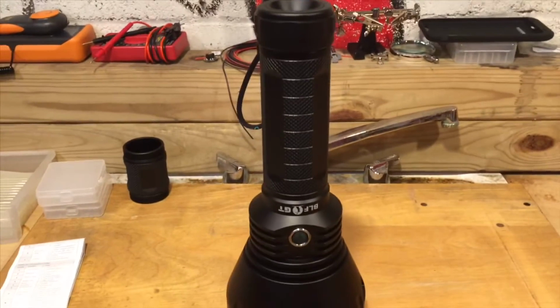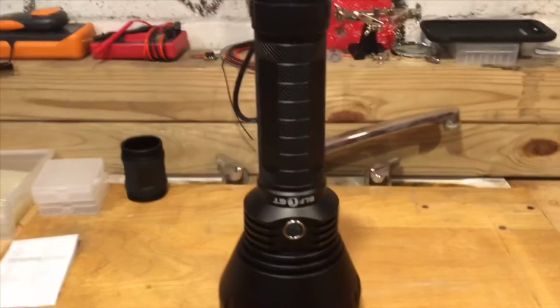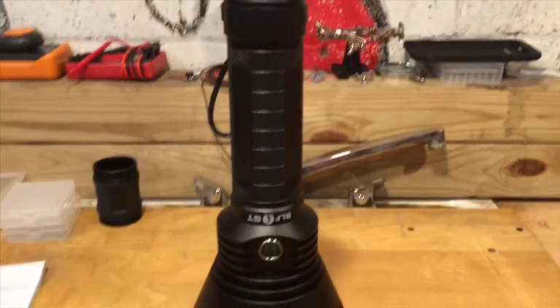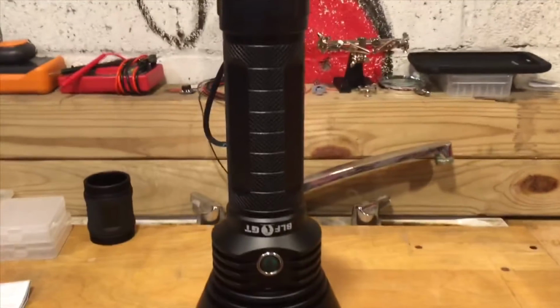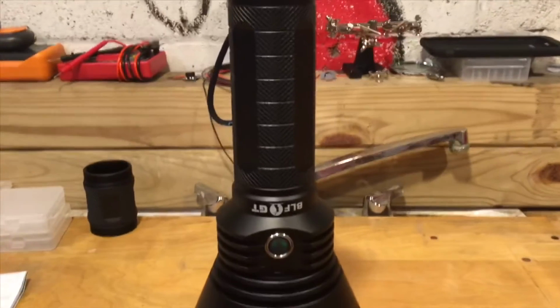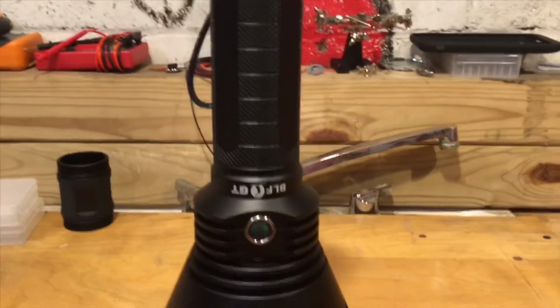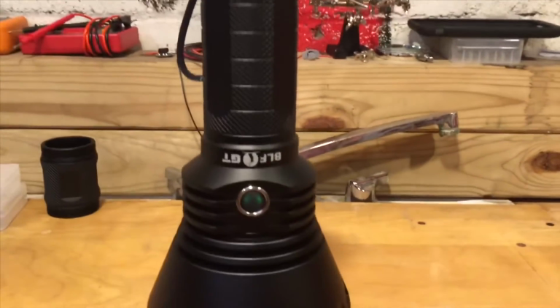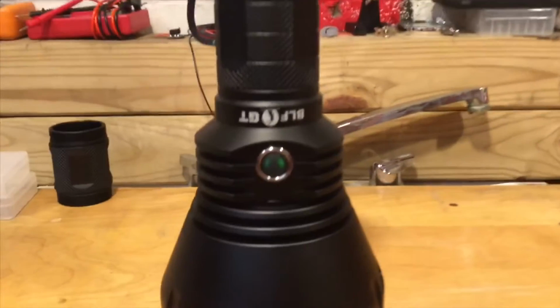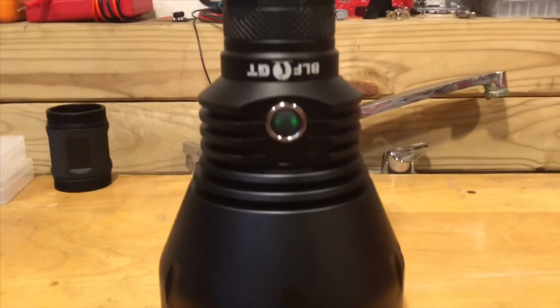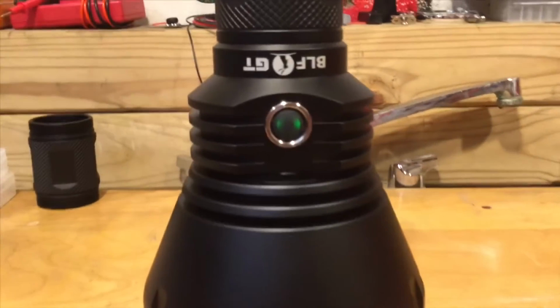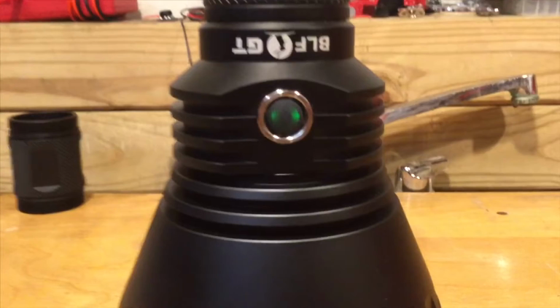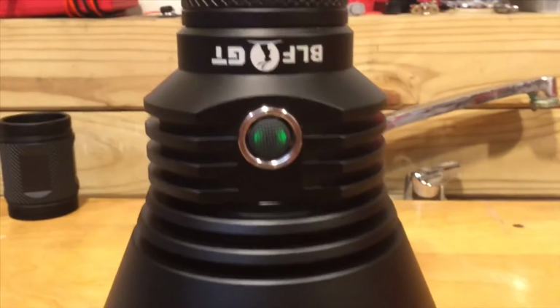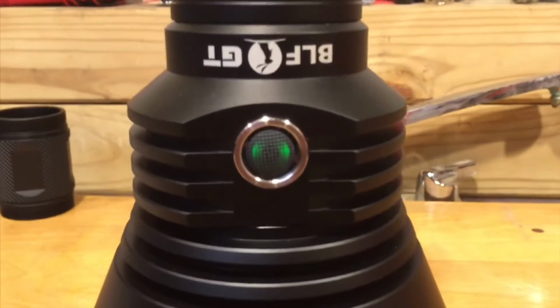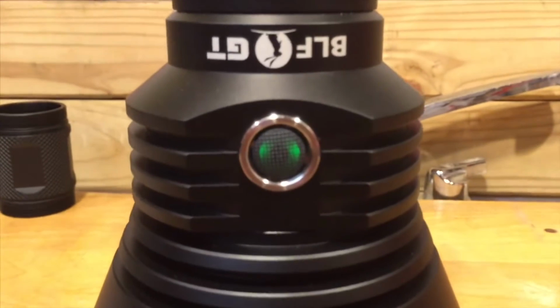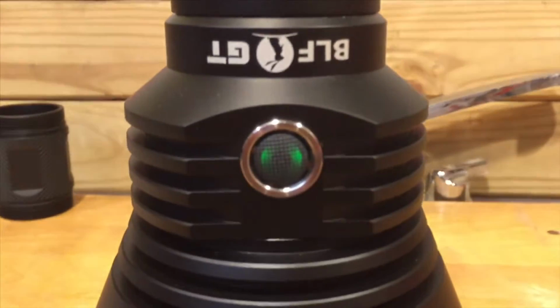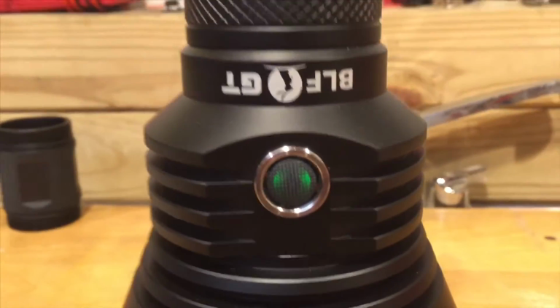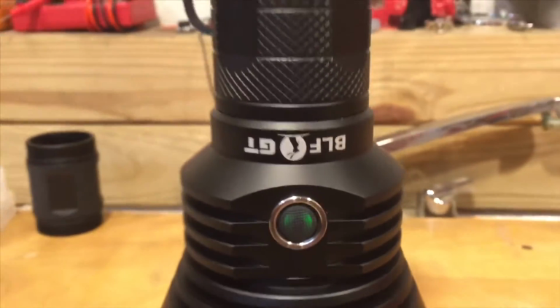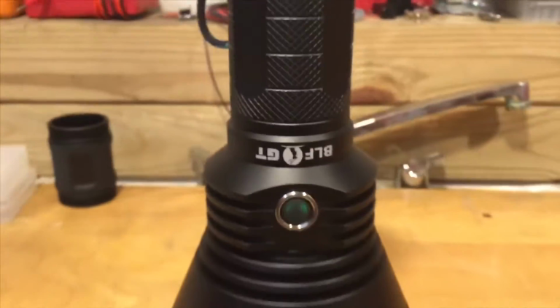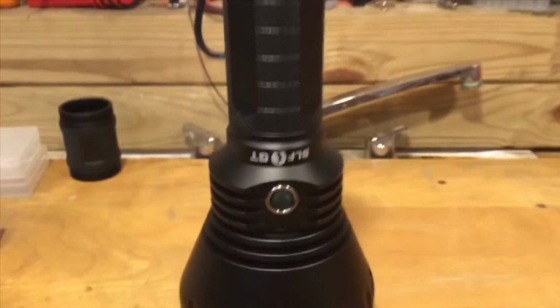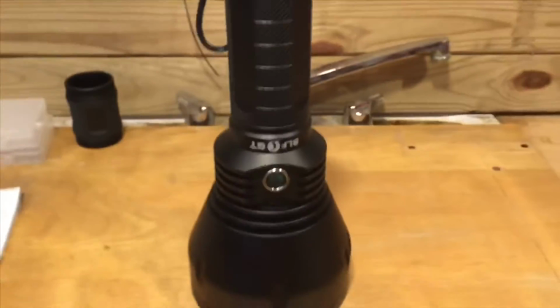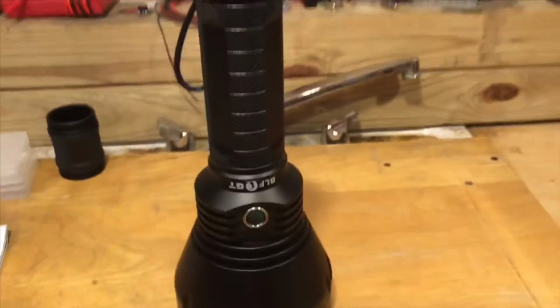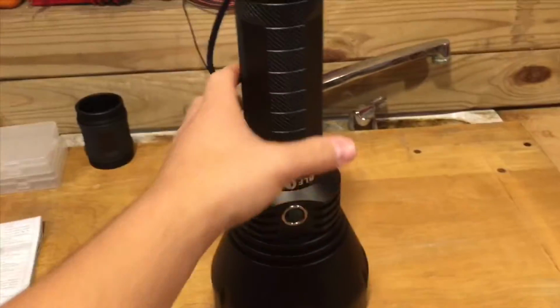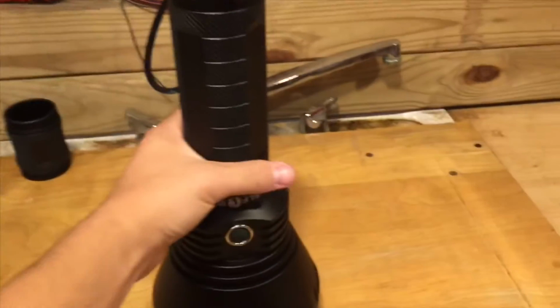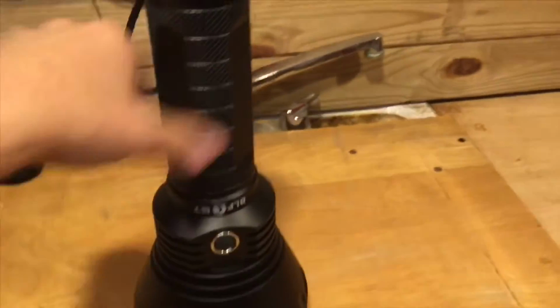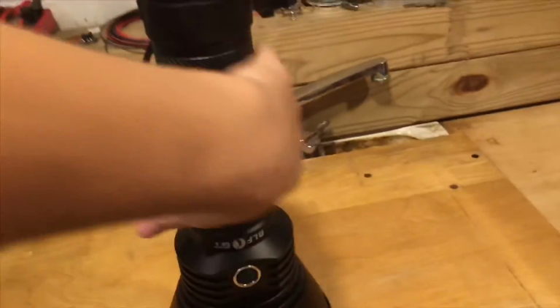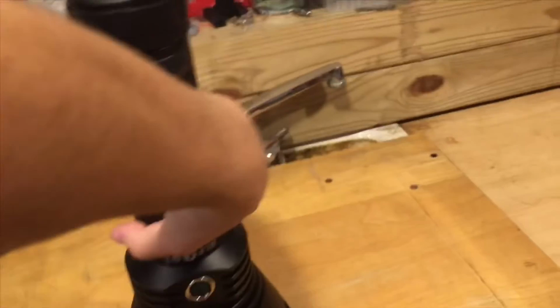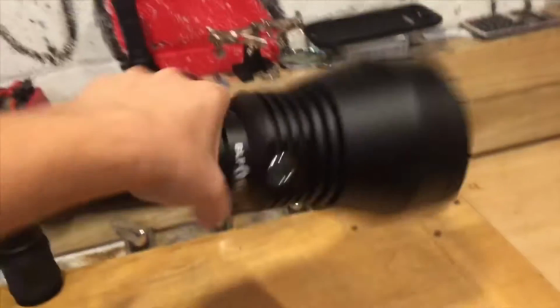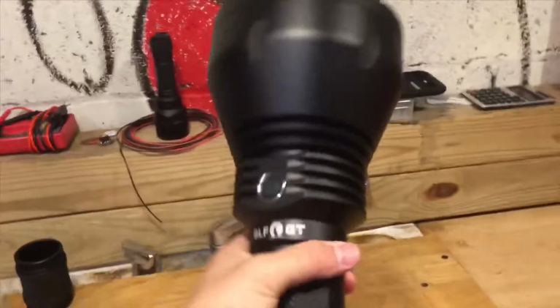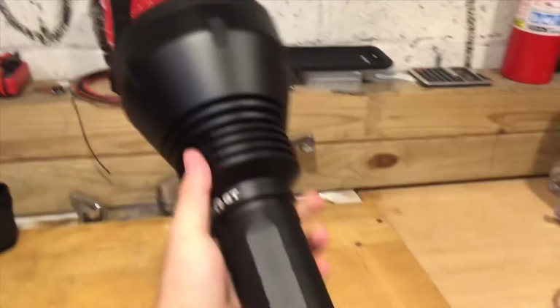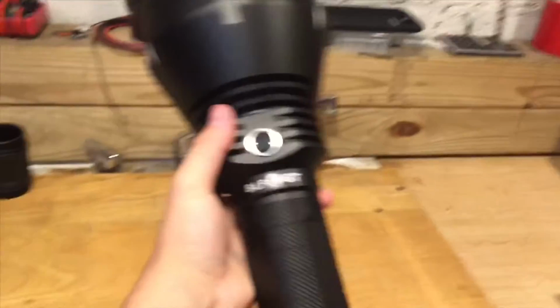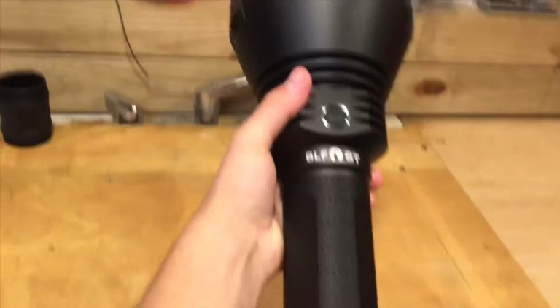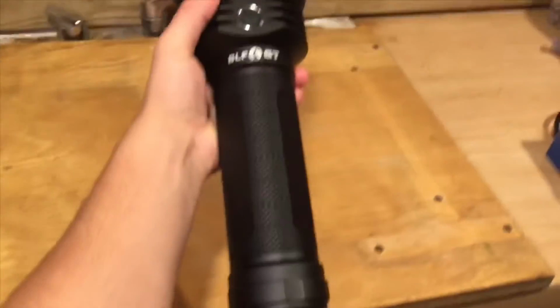Here it is fully assembled. The button is lit up with two green LEDs on either side, which is a nice feature. Also notice the large cooling fins on the head of the light.